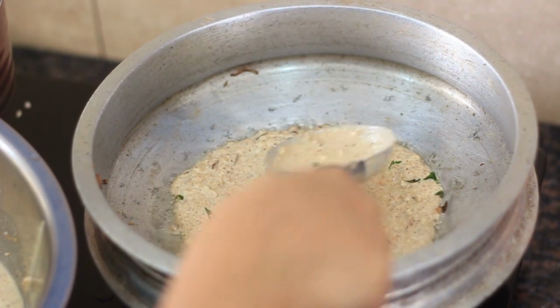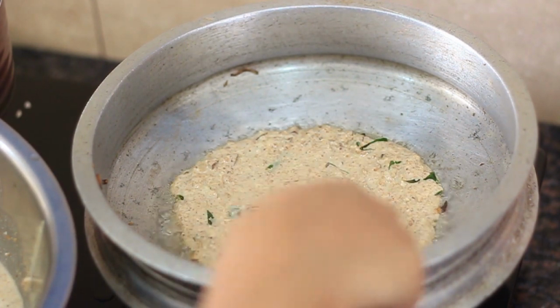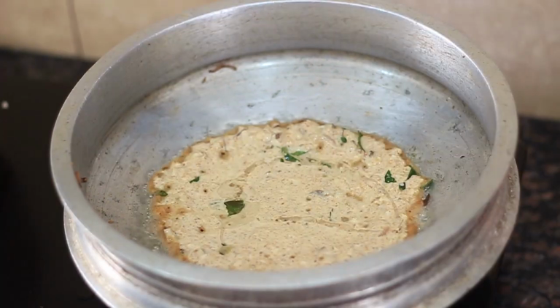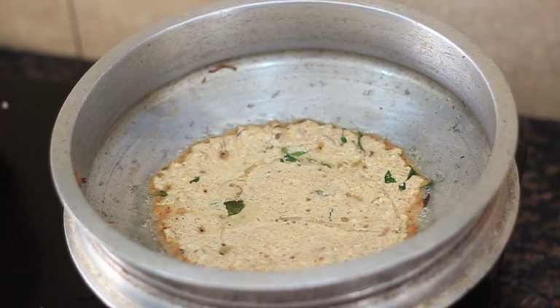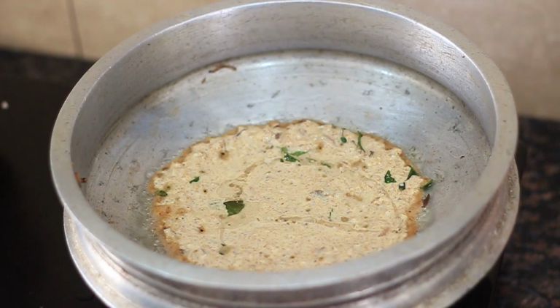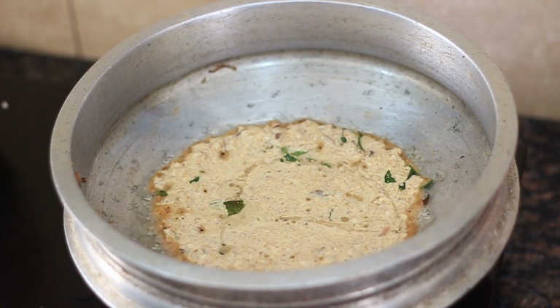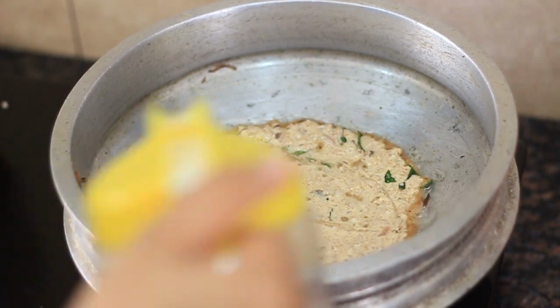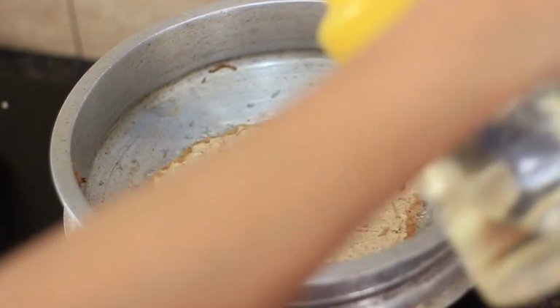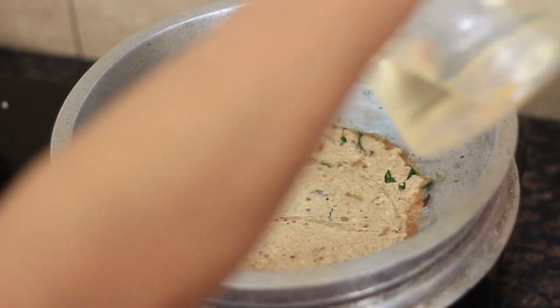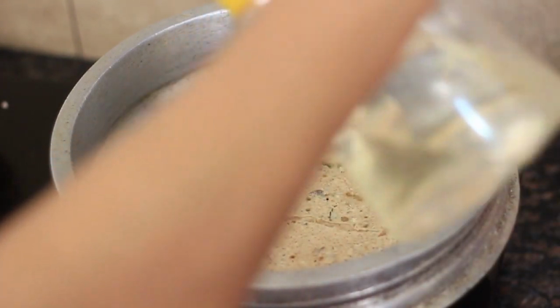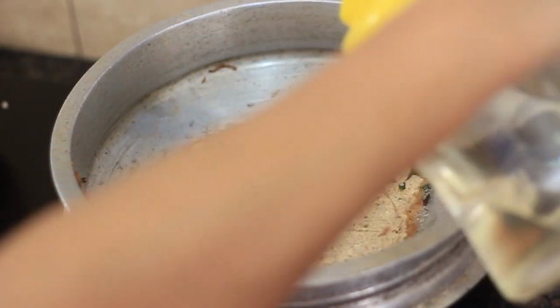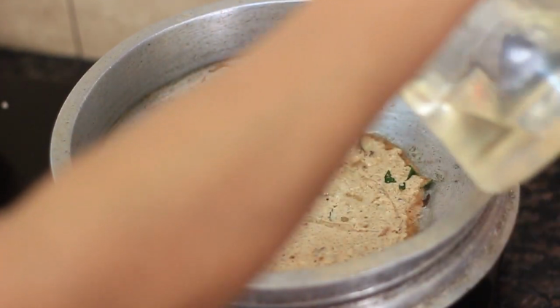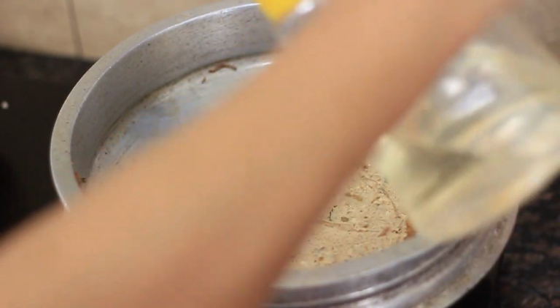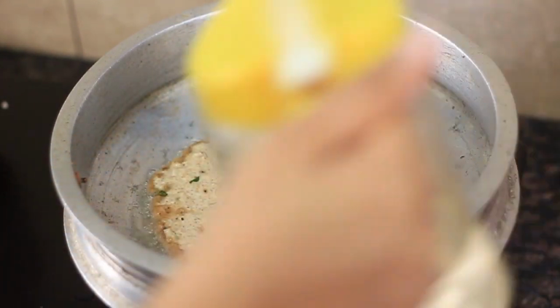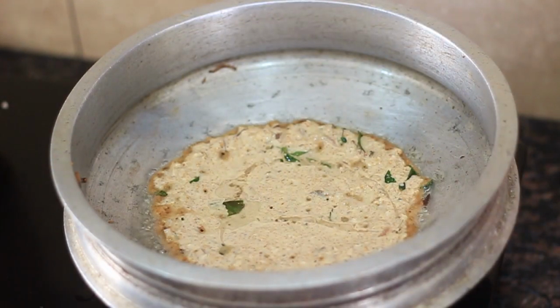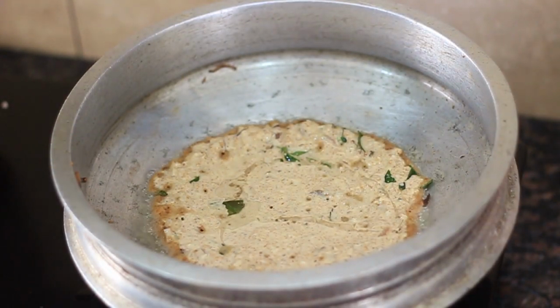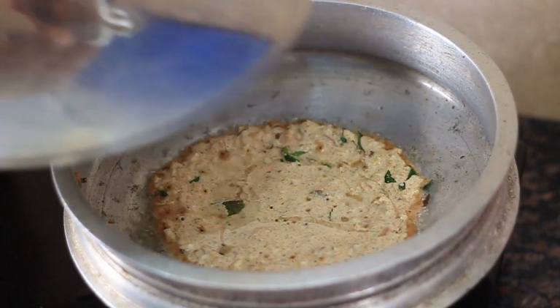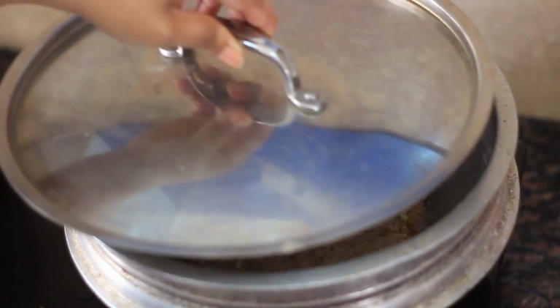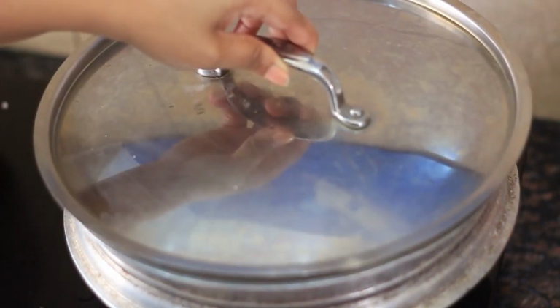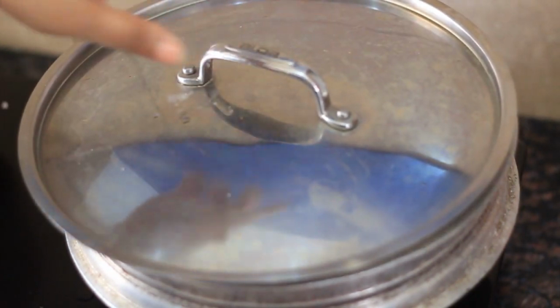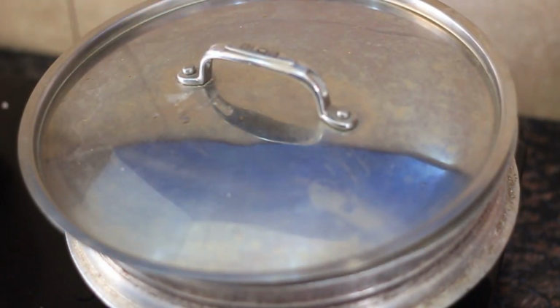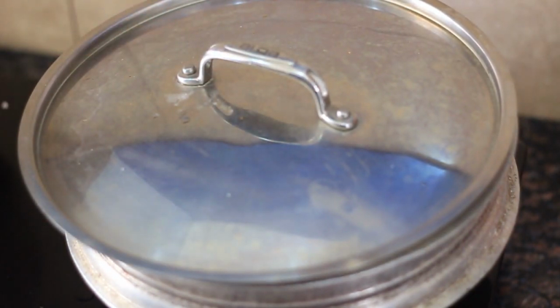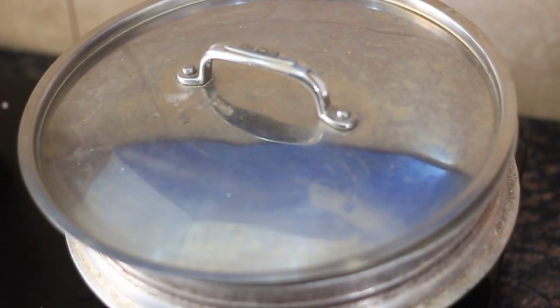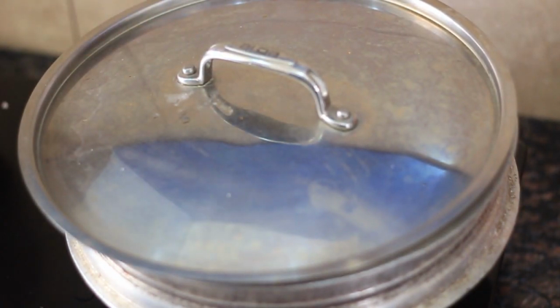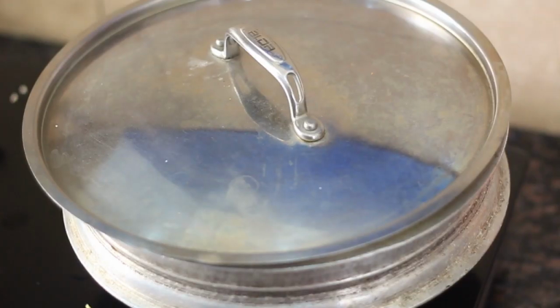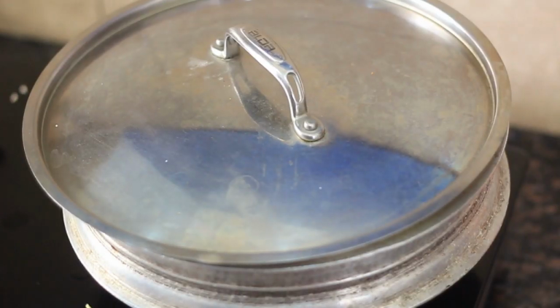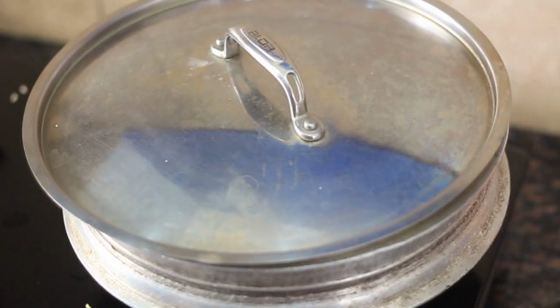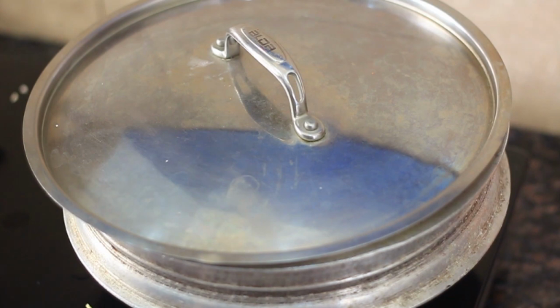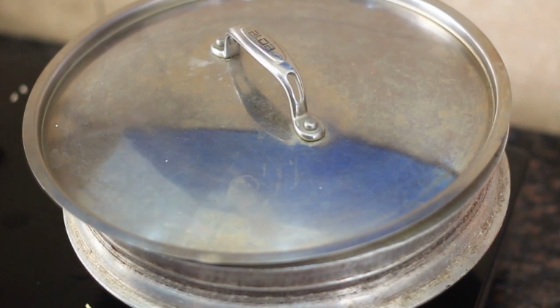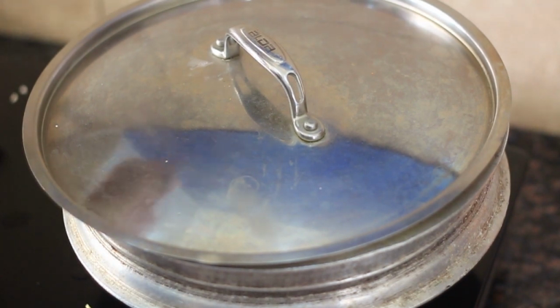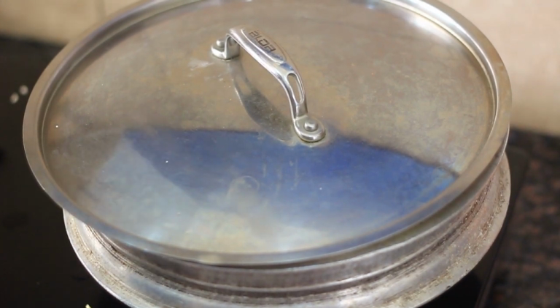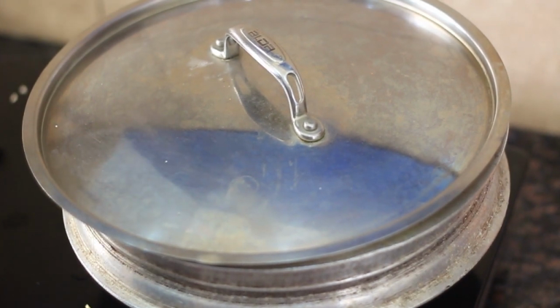I was asked to use the oil and the milk. I can't get it. We will open it for 10 minutes.